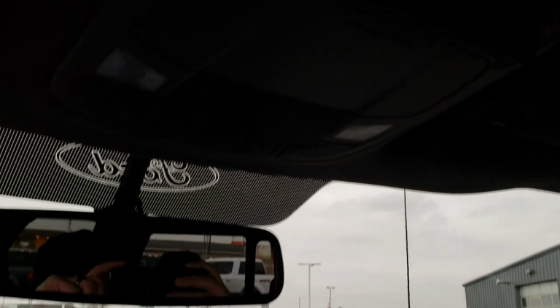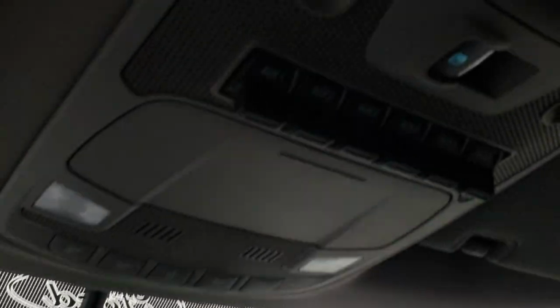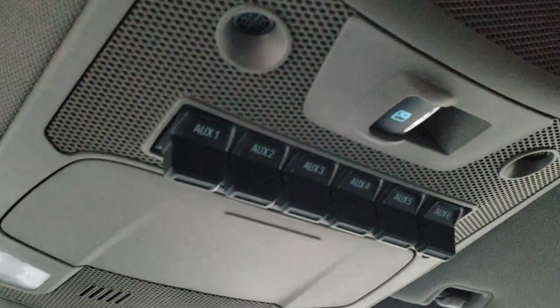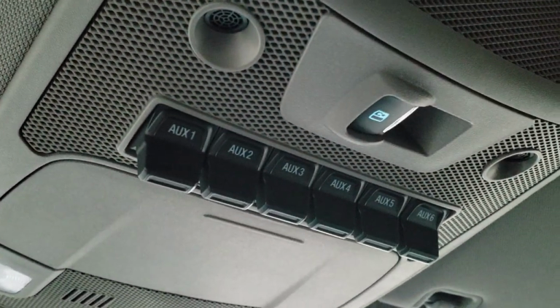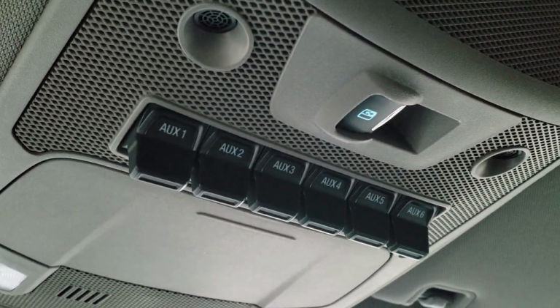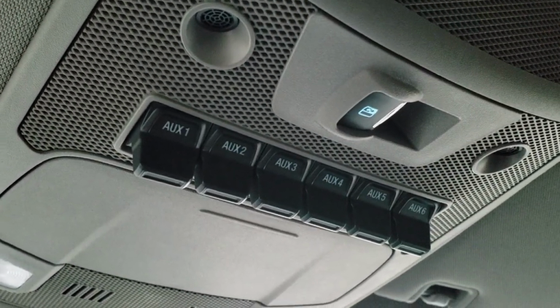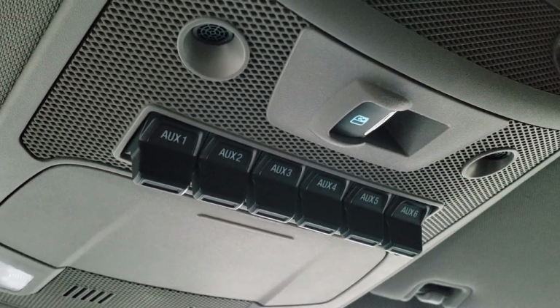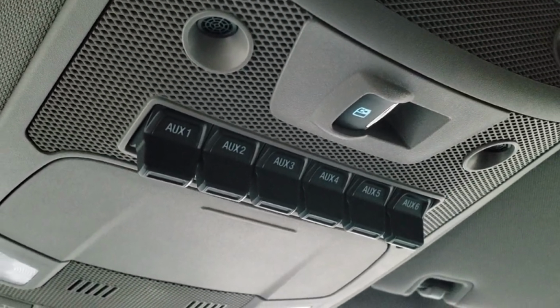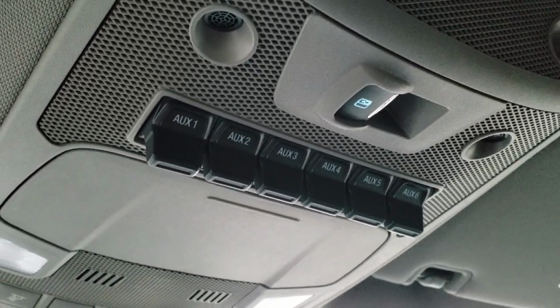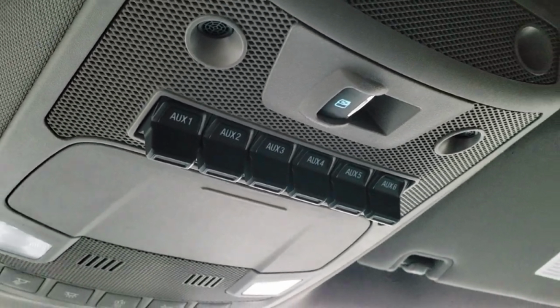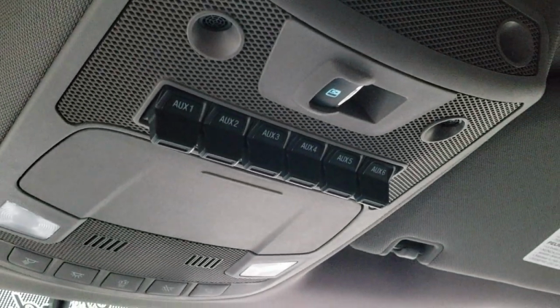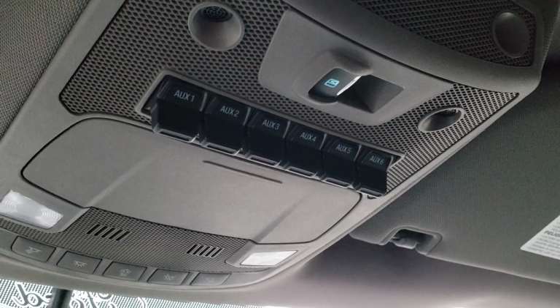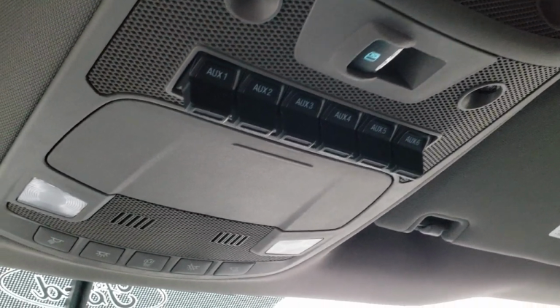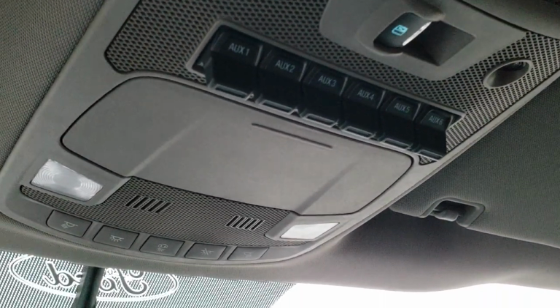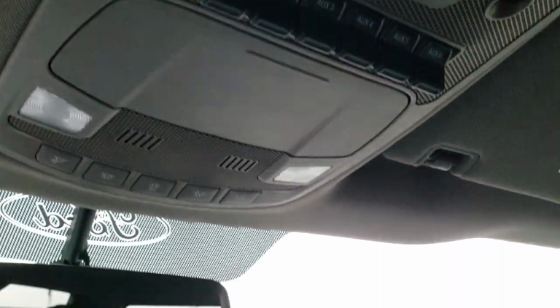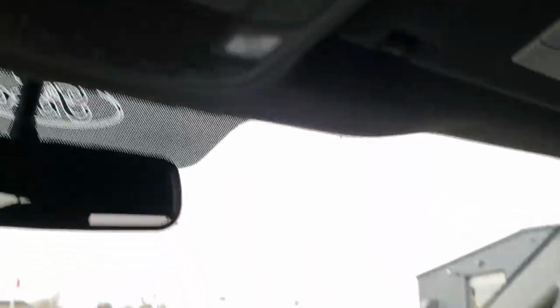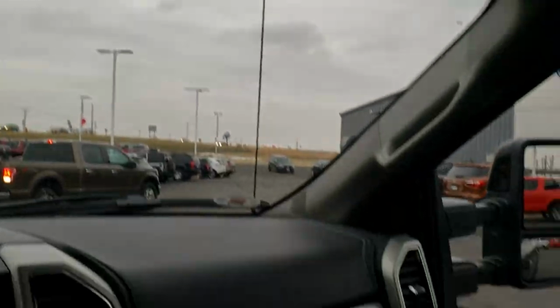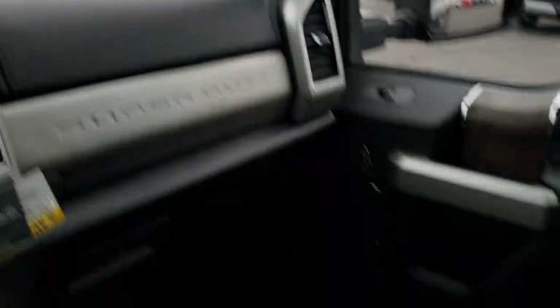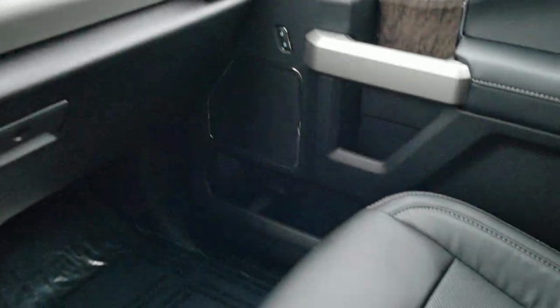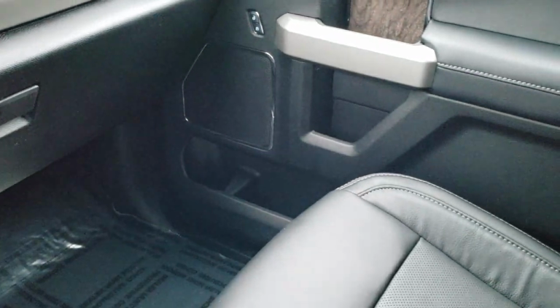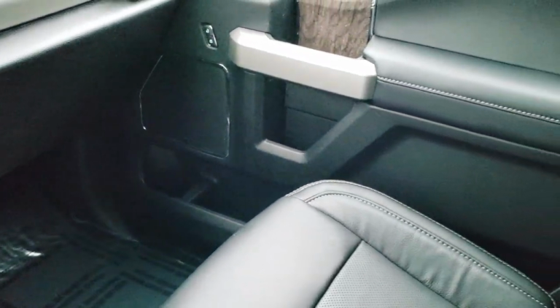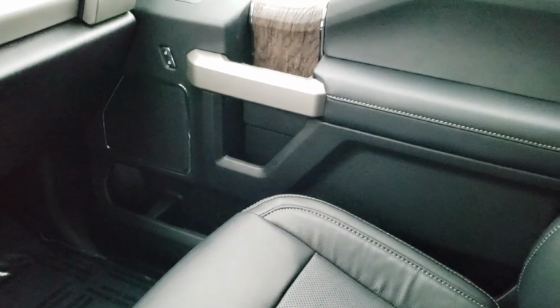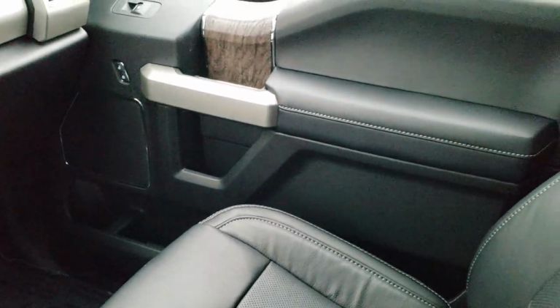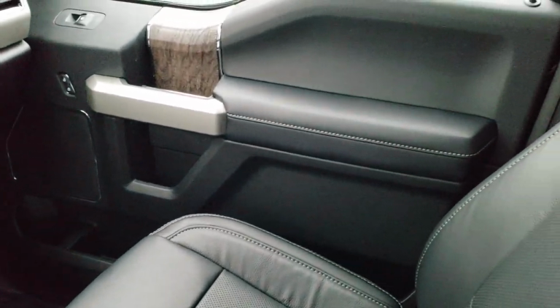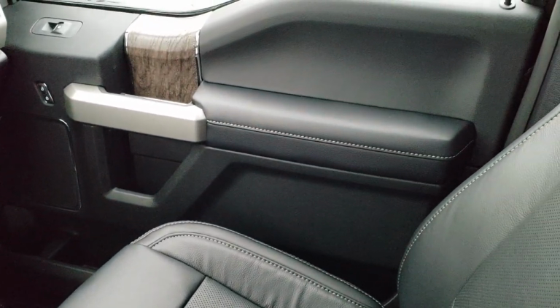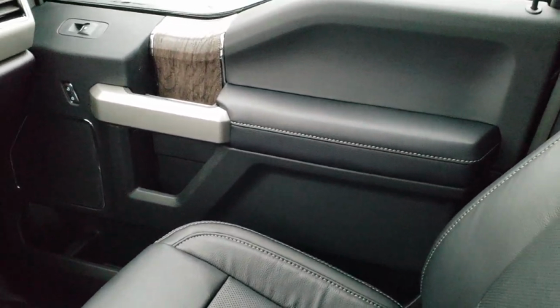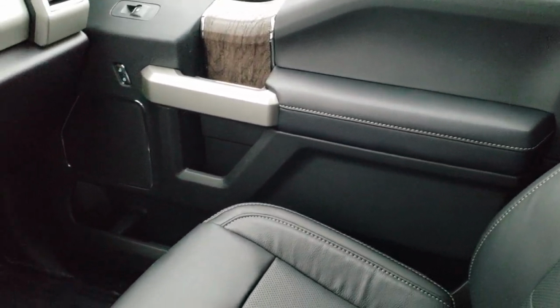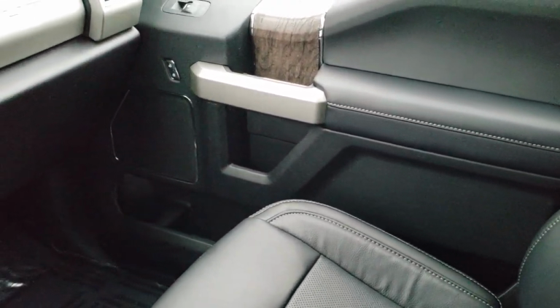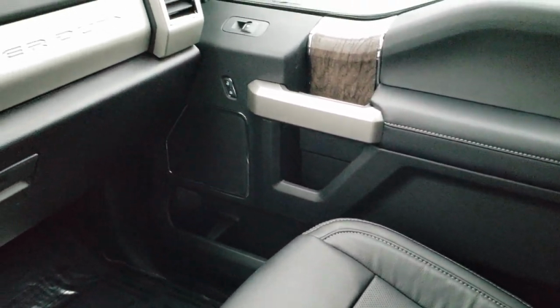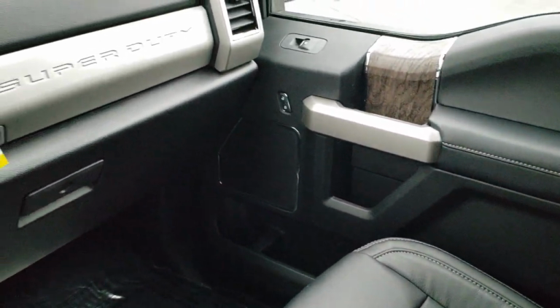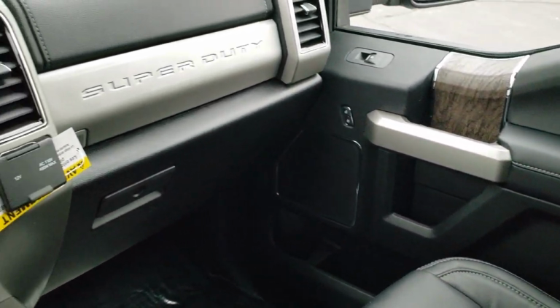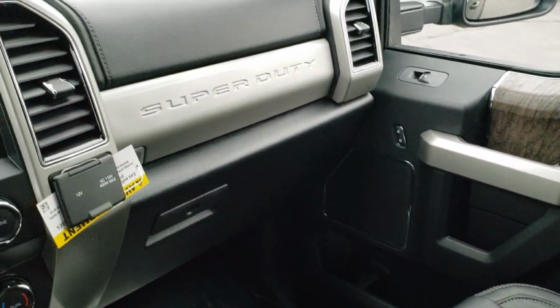One thing I thought was cool — you get six upfitter switches up here, as well as your power slide rear window and map lights. Just take a look at some of the design on the door there and the seat.